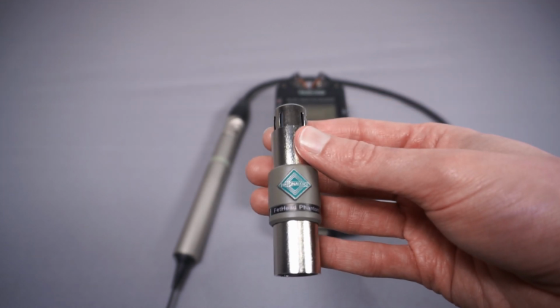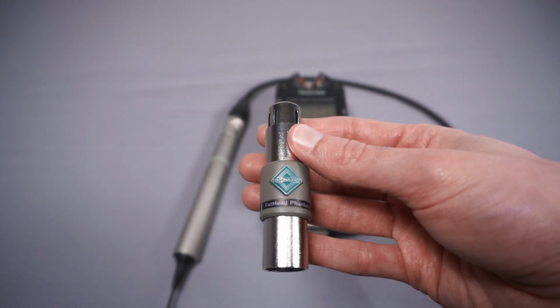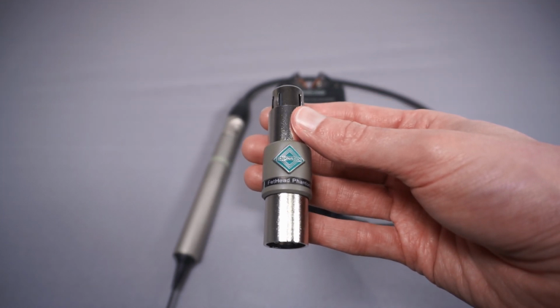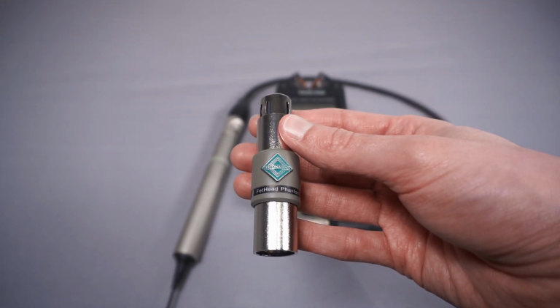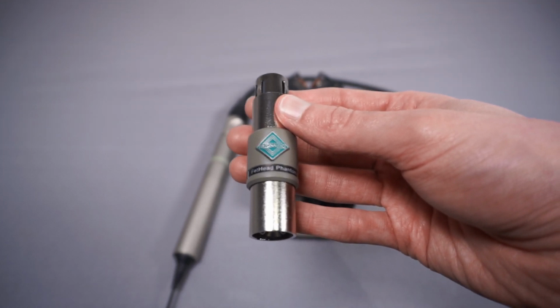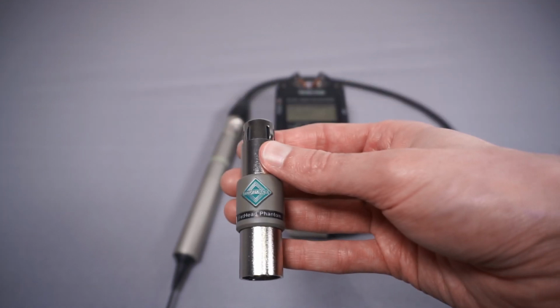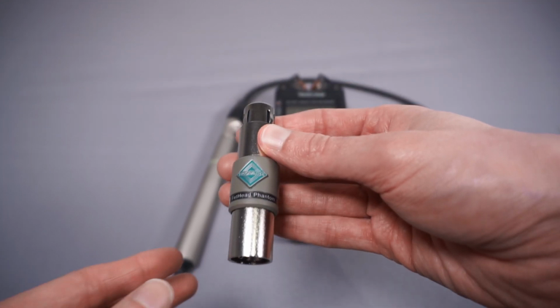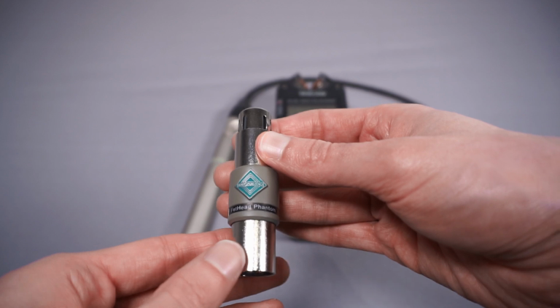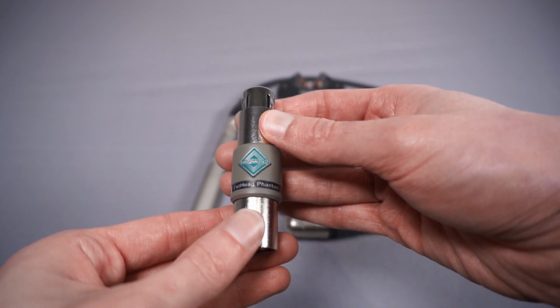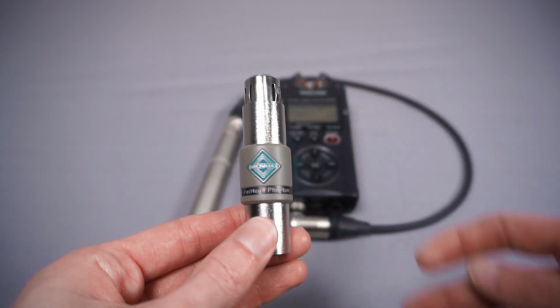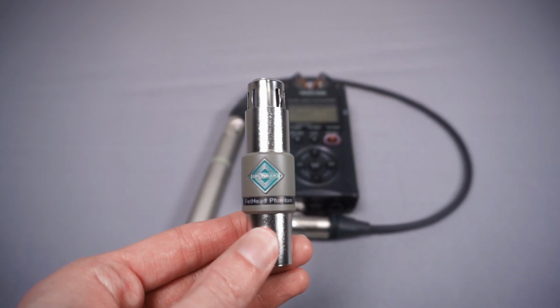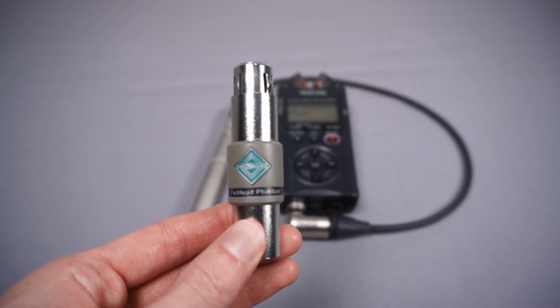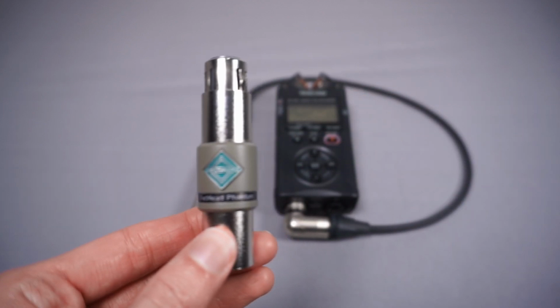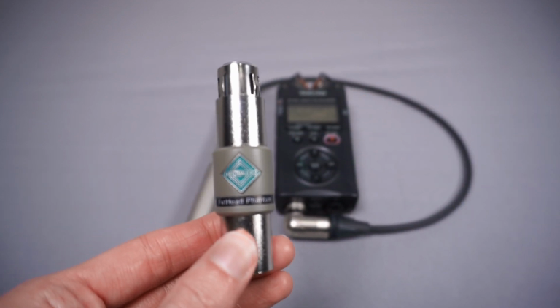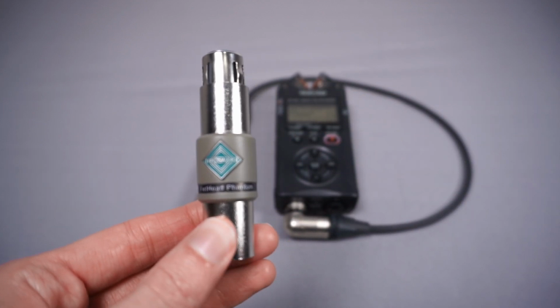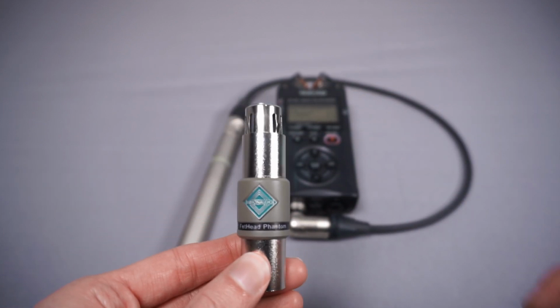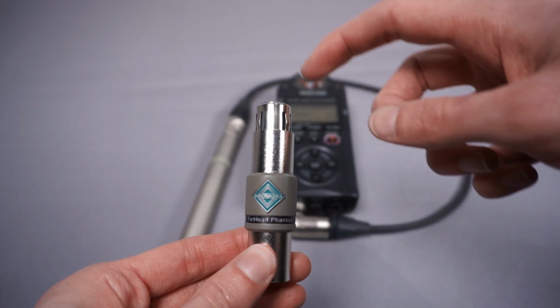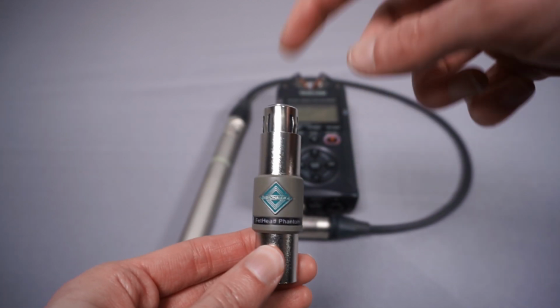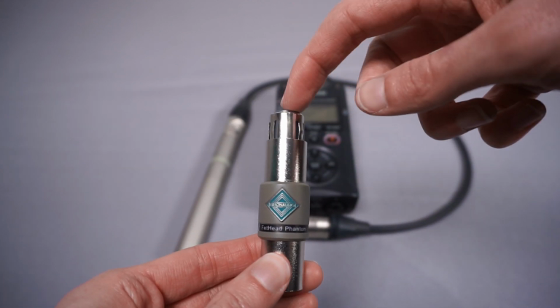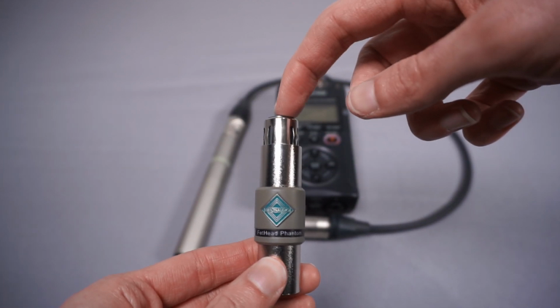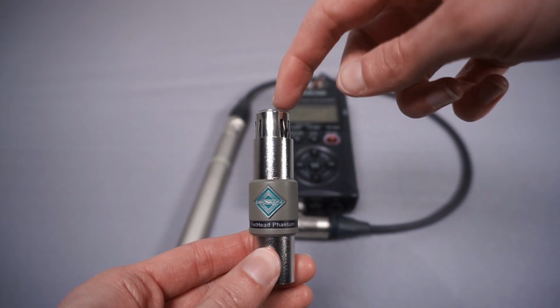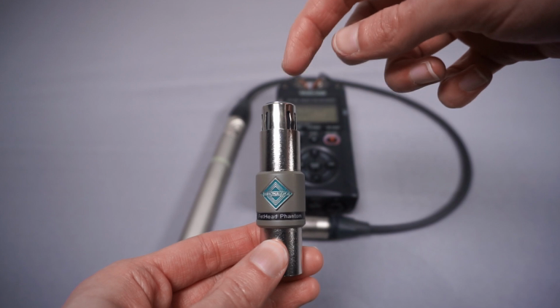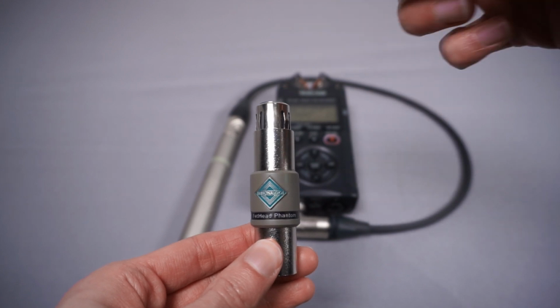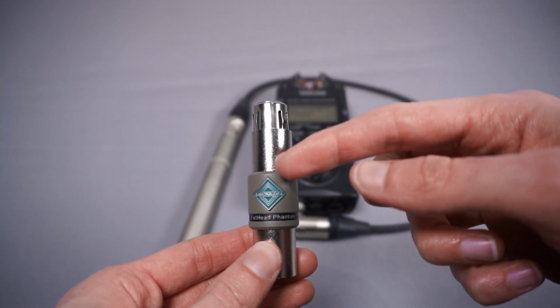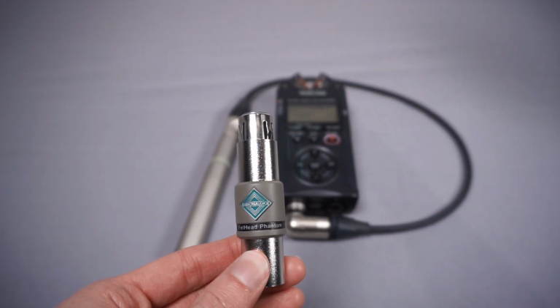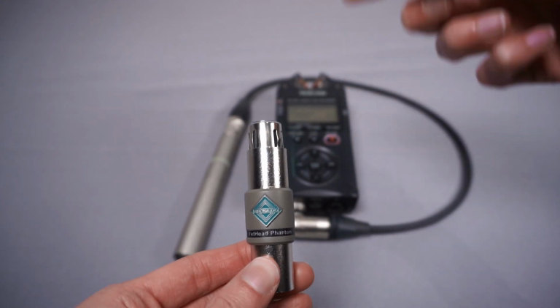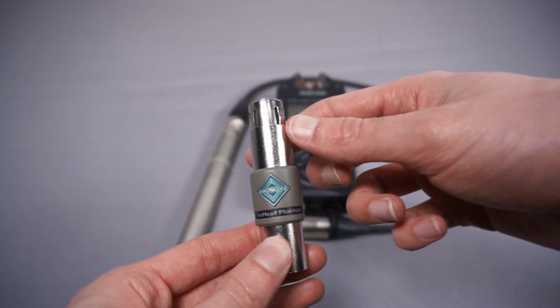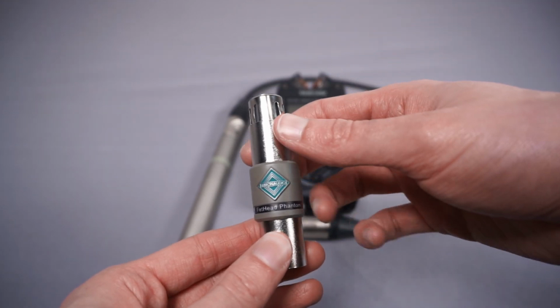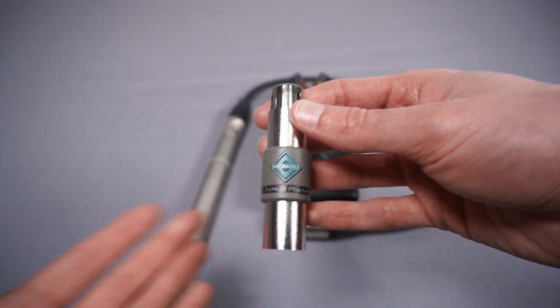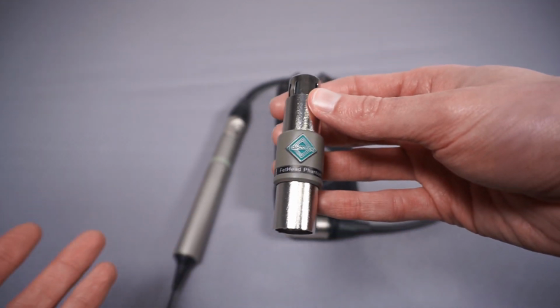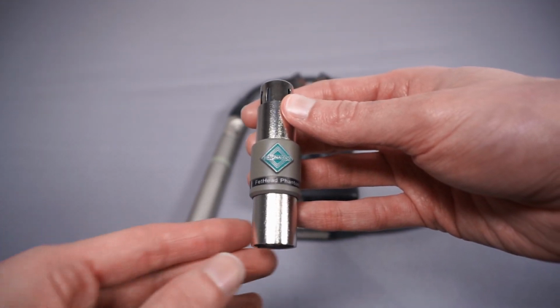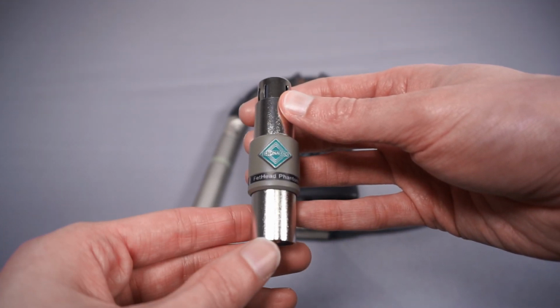Another option: if you have a Fethead Phantom but want to use it with a microphone that can't survive phantom power, you can get a separate add-on phantom power blocker. That would prevent phantom power being fed up to your microphone, so that could be another option potentially.